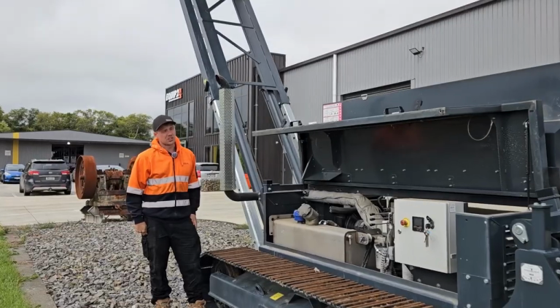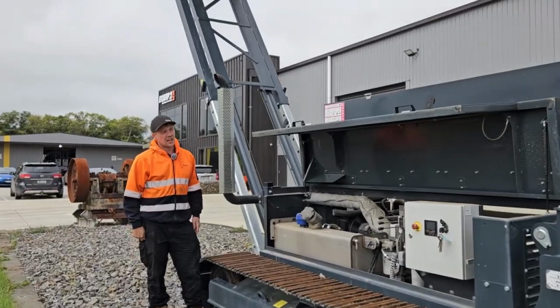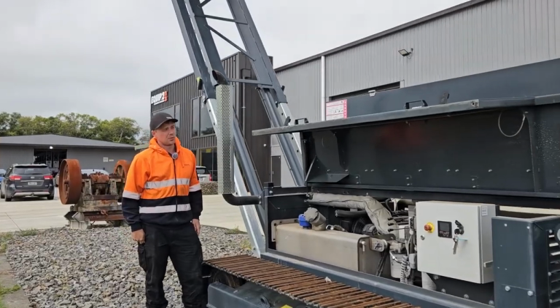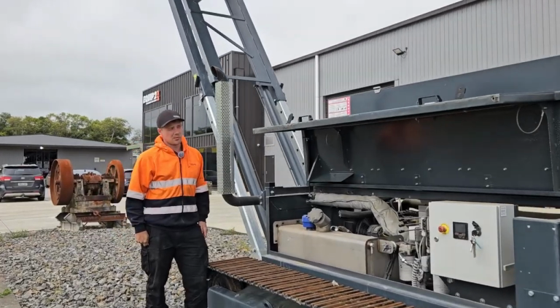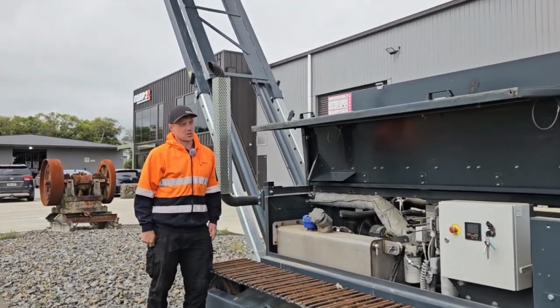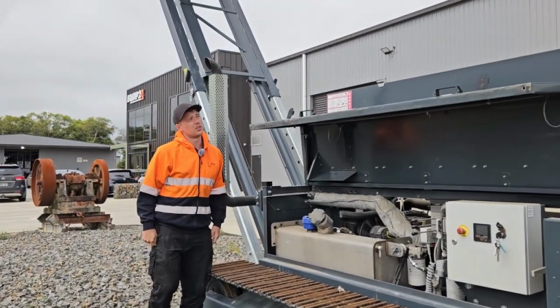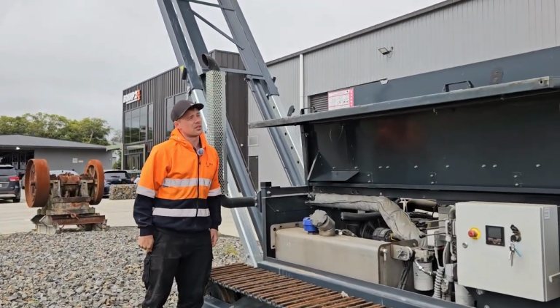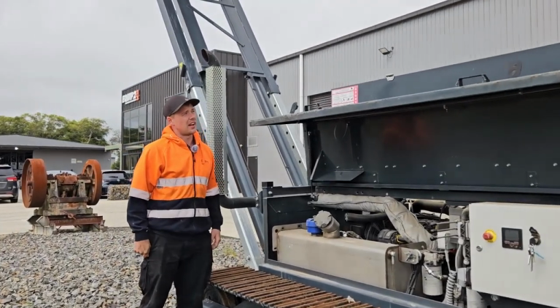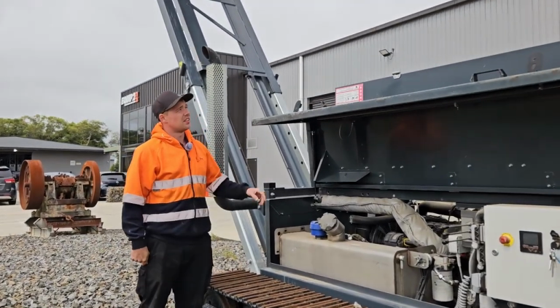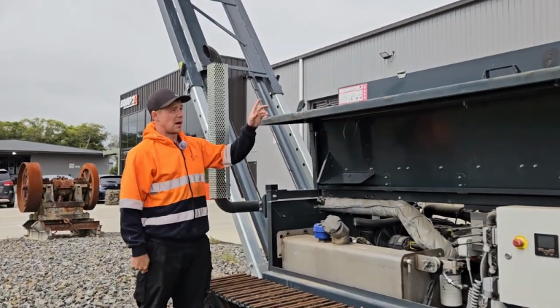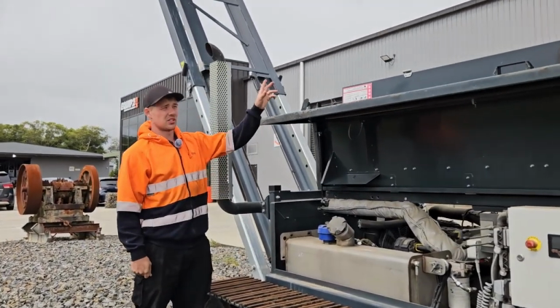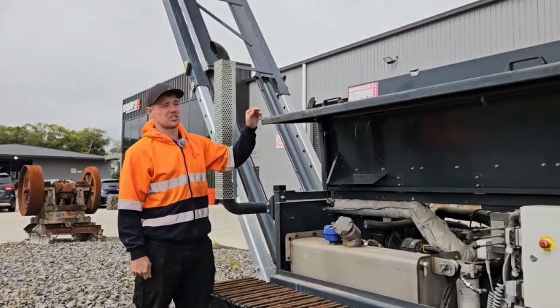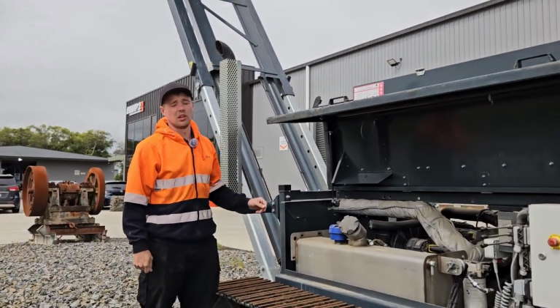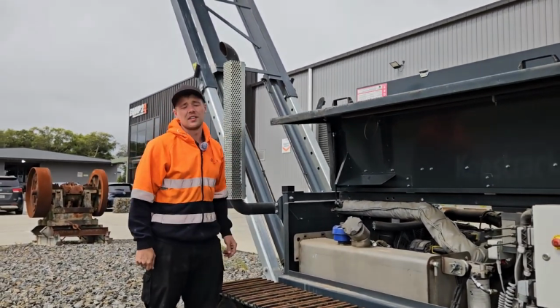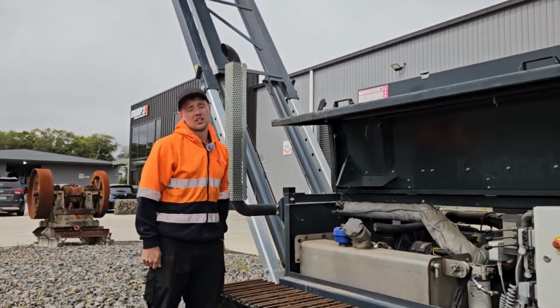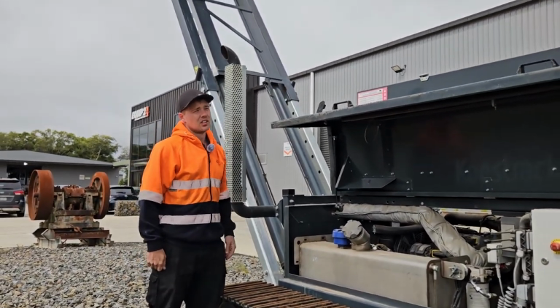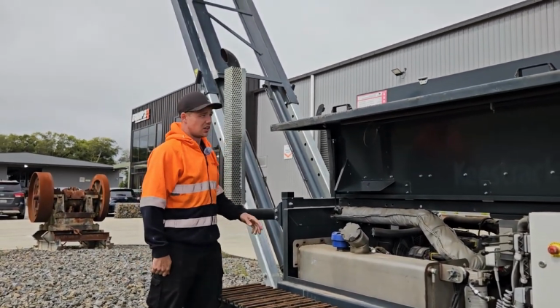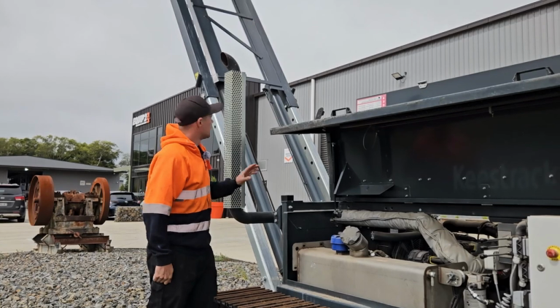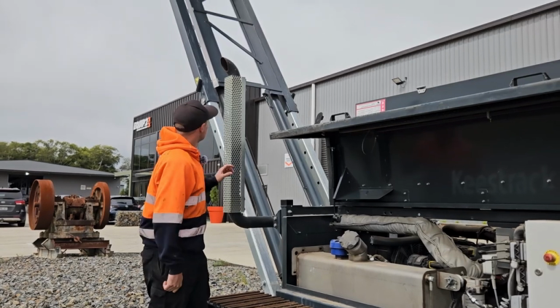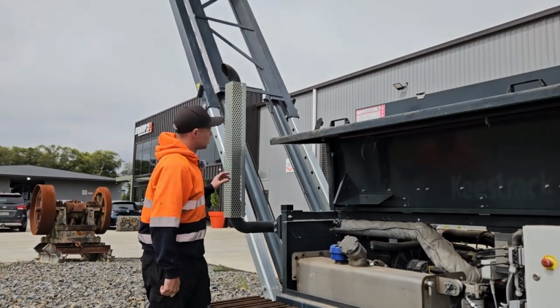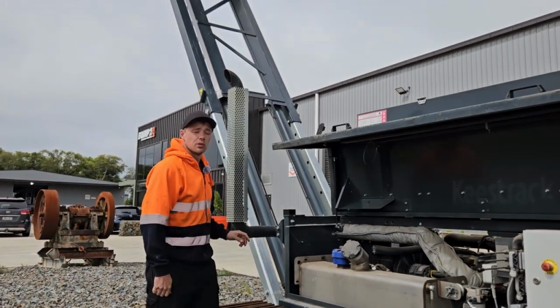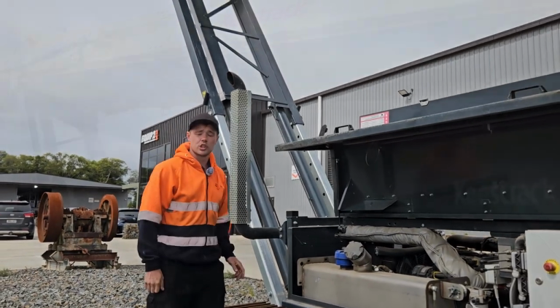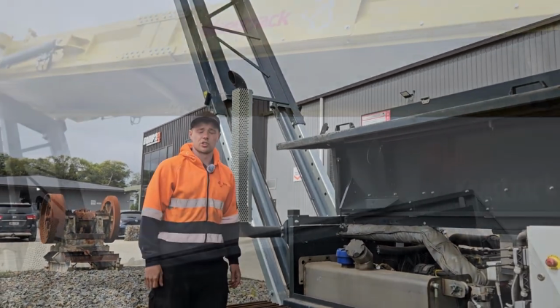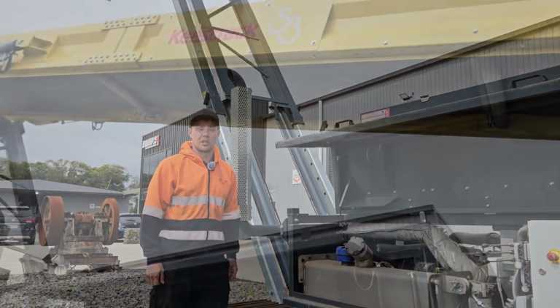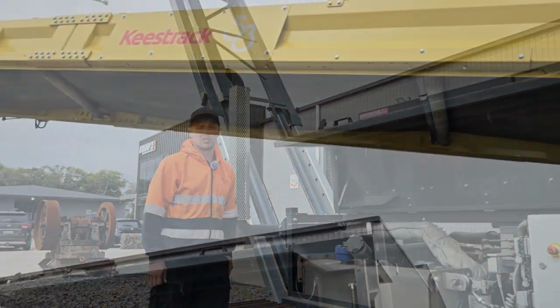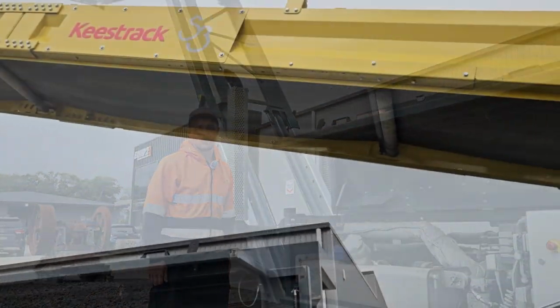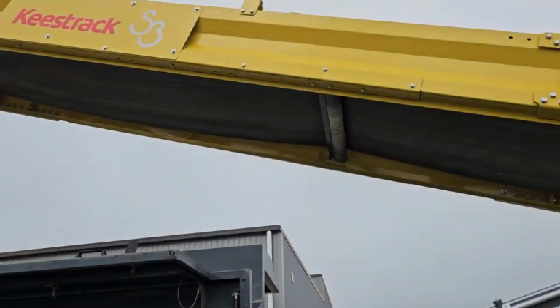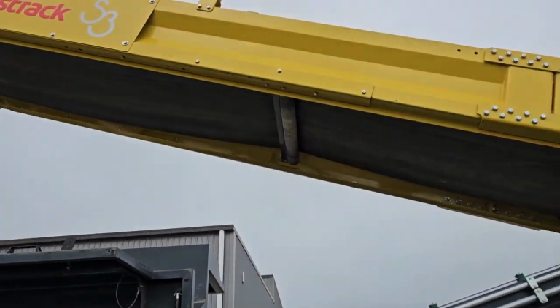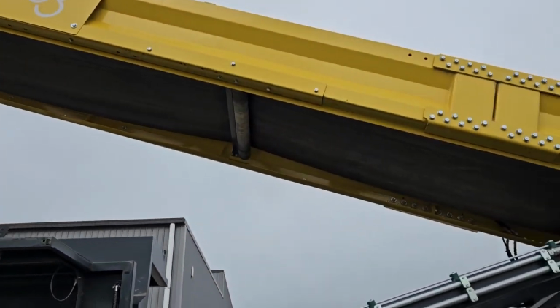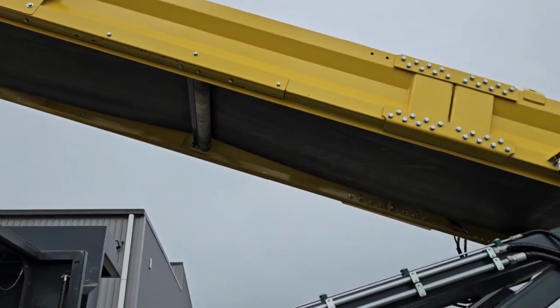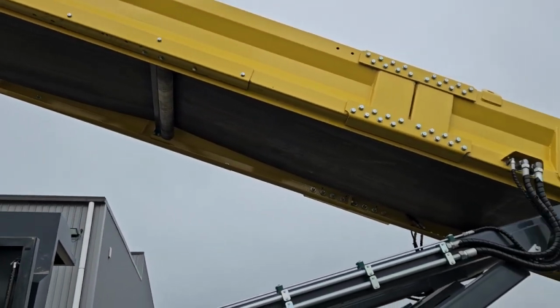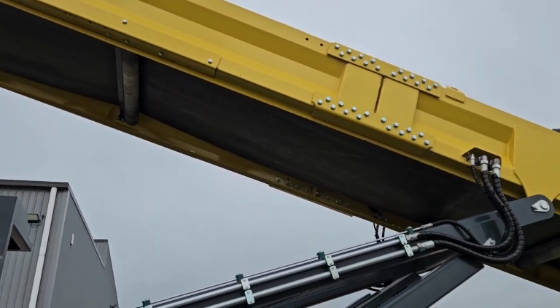Before startup you want to make sure that your conveyor belt is still aligned, so just do a visual inspection and make sure it's sitting between the rollers.